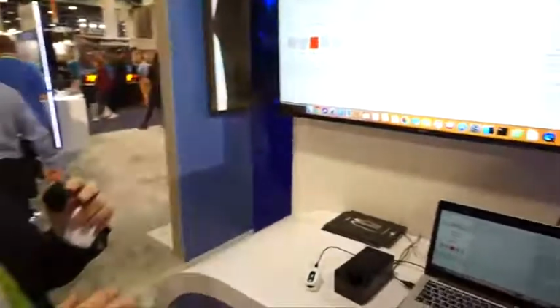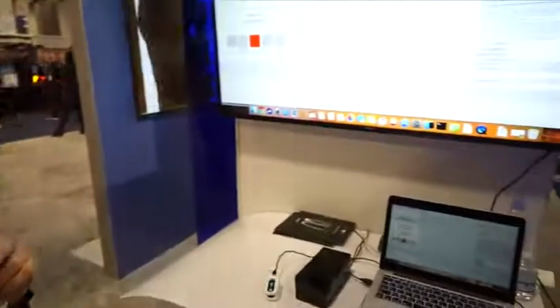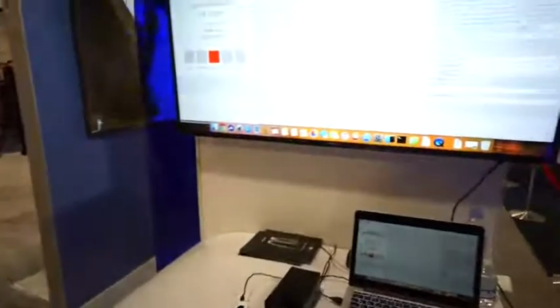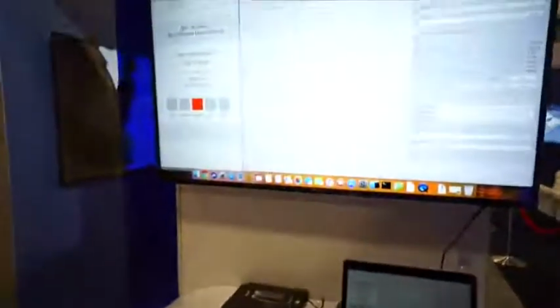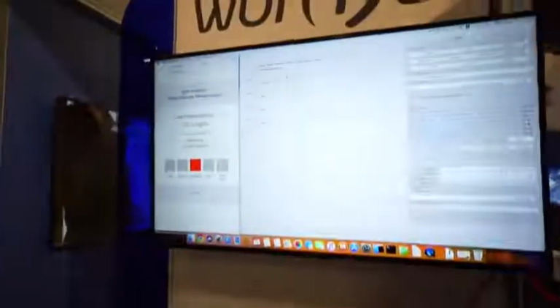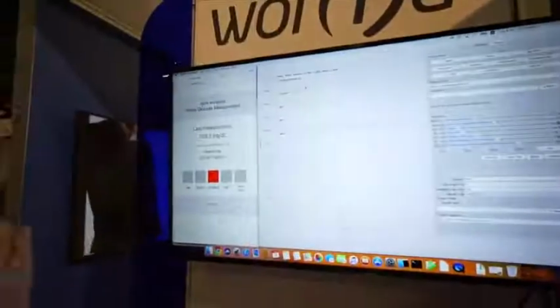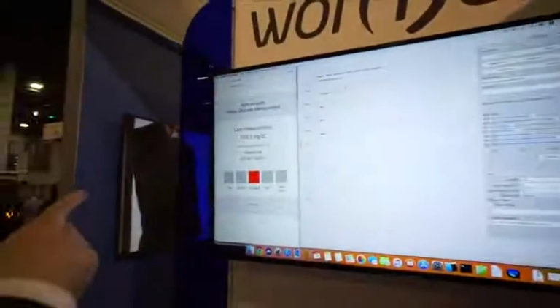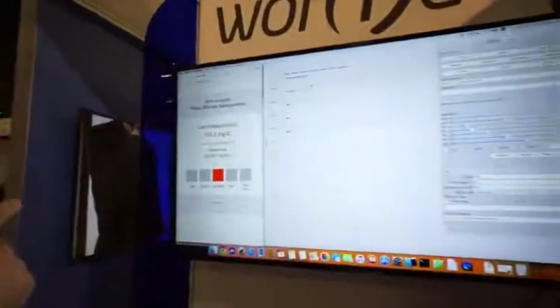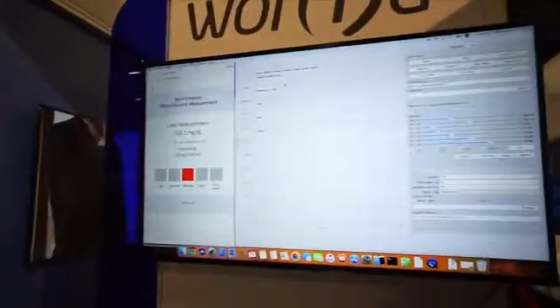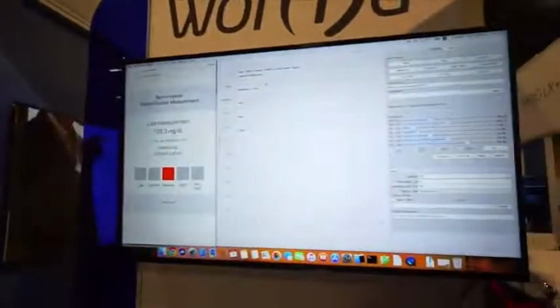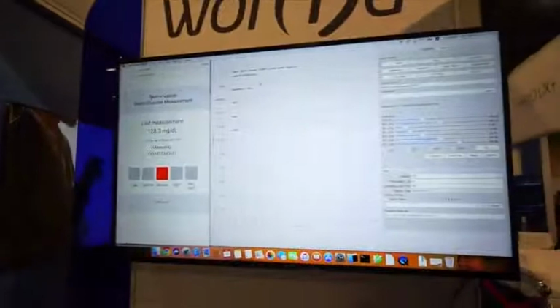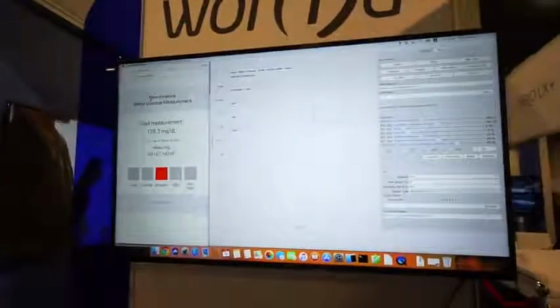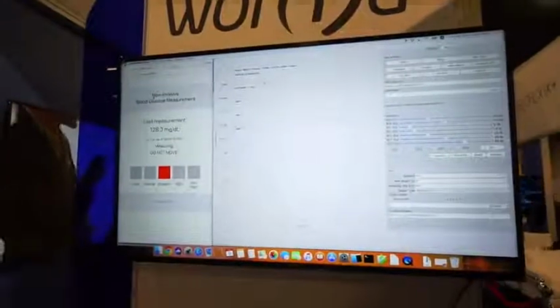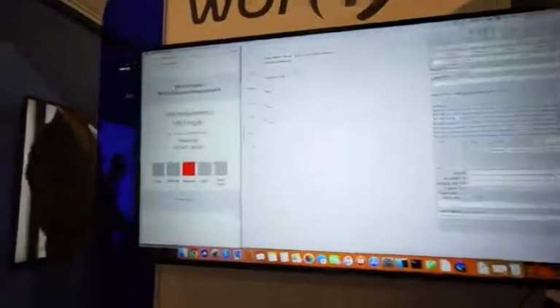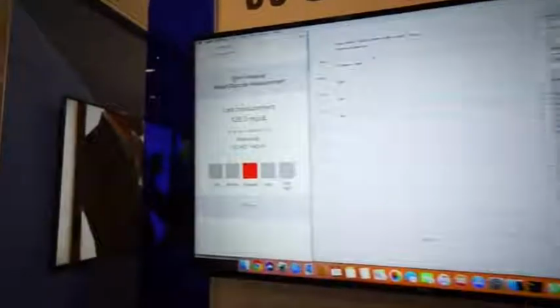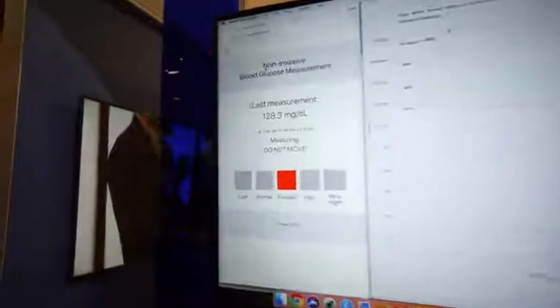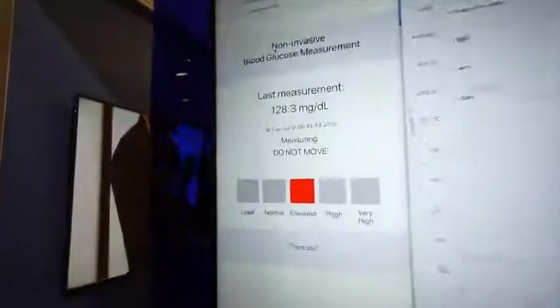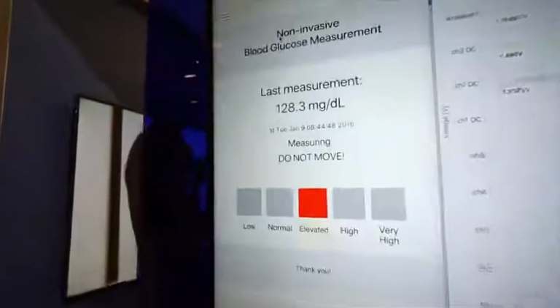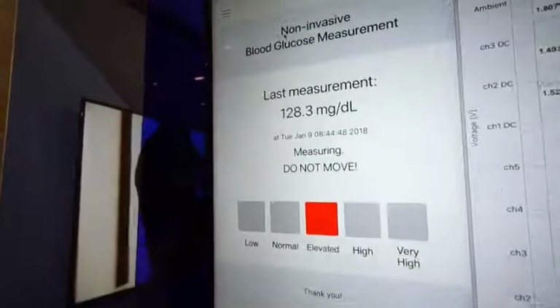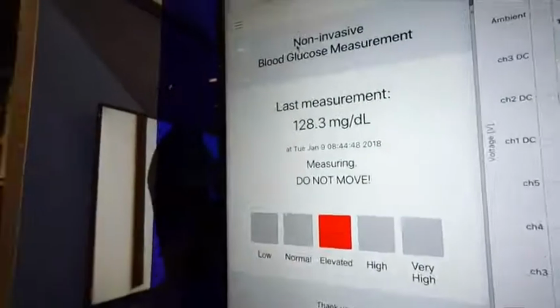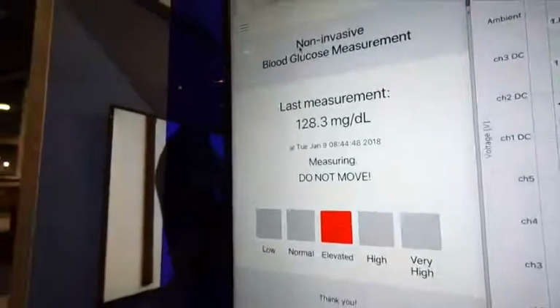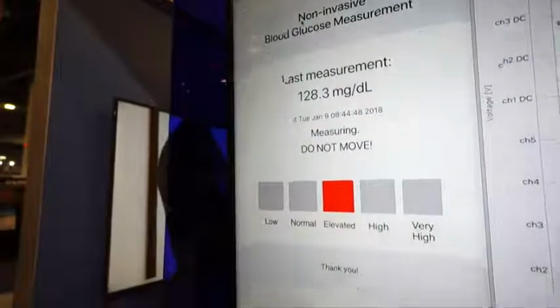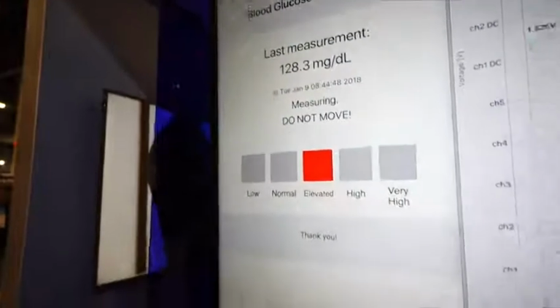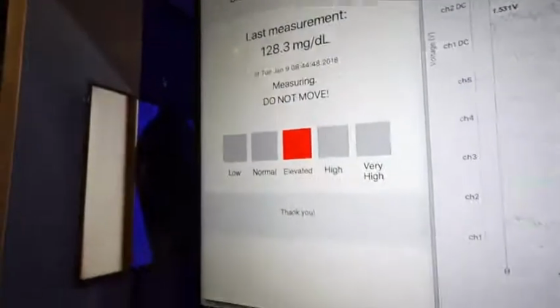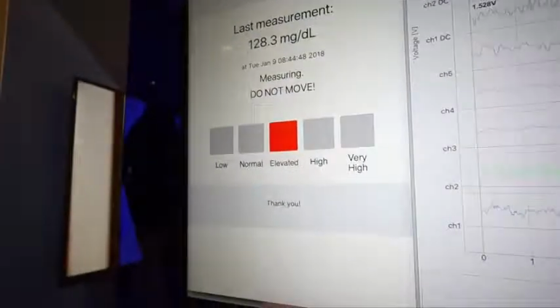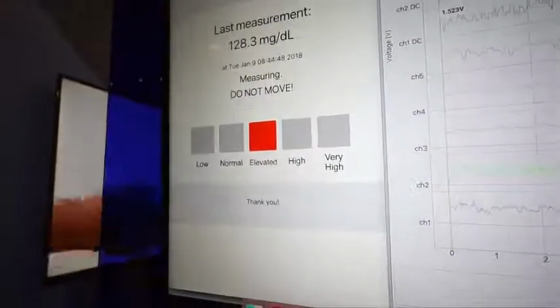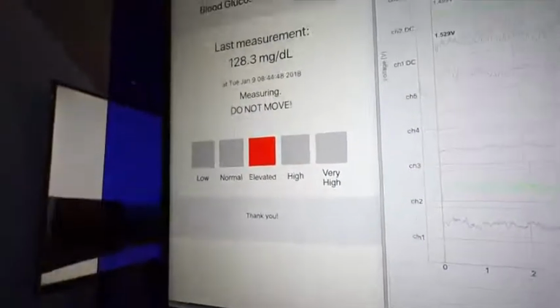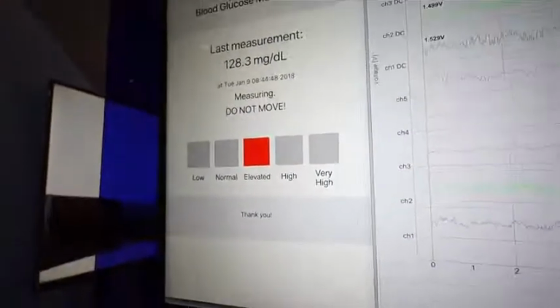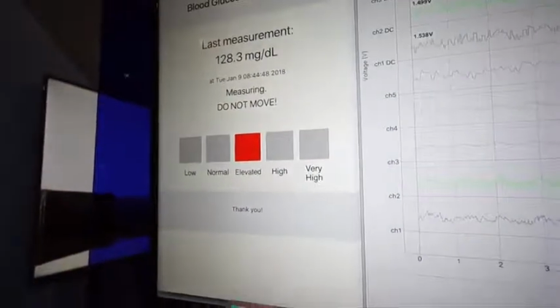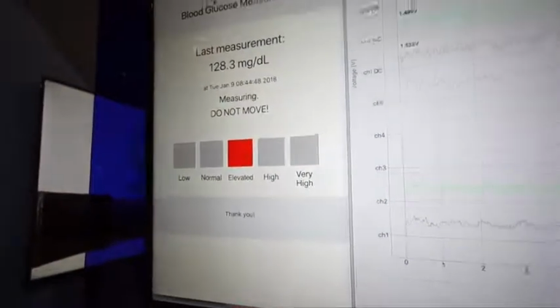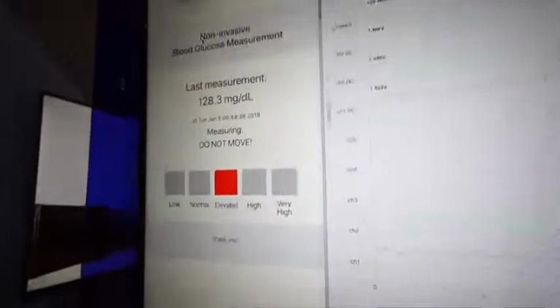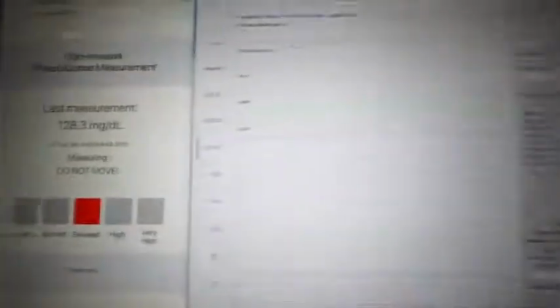For demo purposes, we push the numbers — the measurement in milligrams per dL — and also the level of sugar in the blood, so it tells you if it's low, normal, elevated, high, or very high.